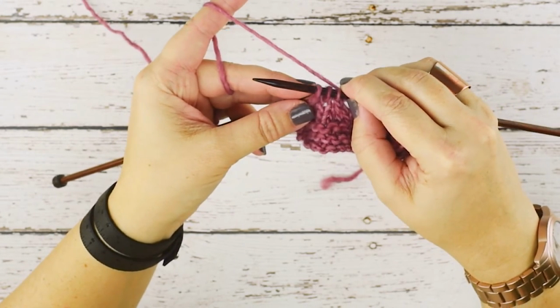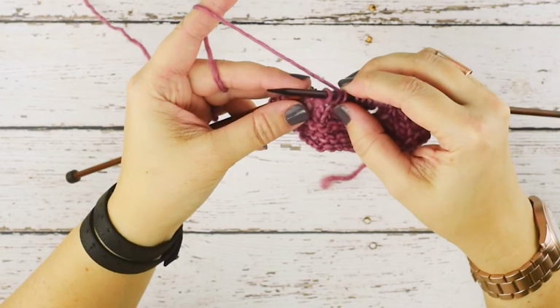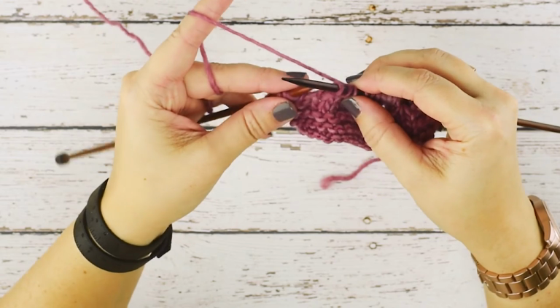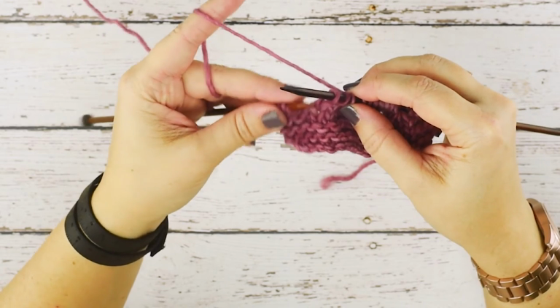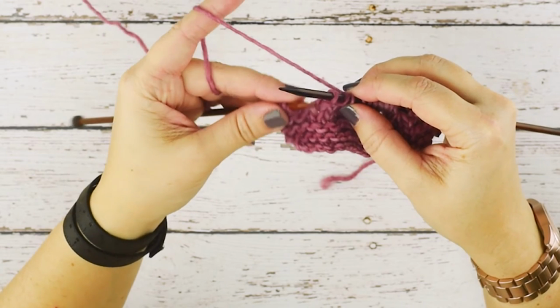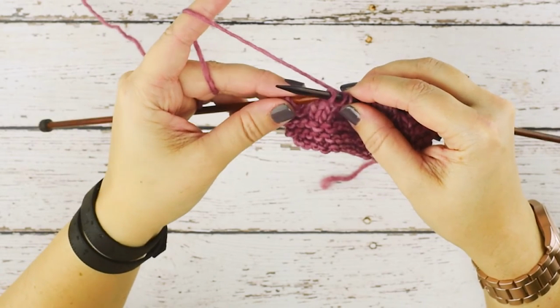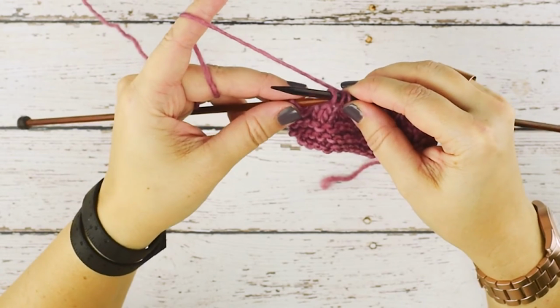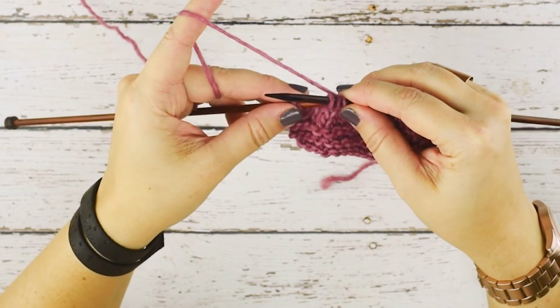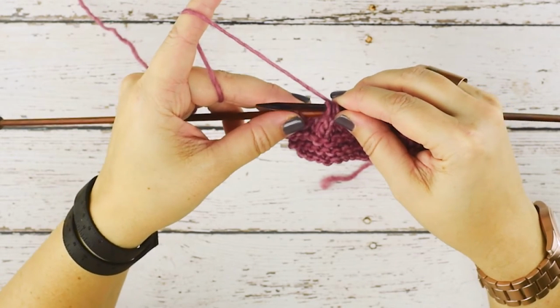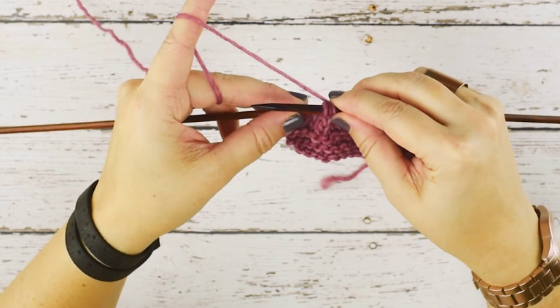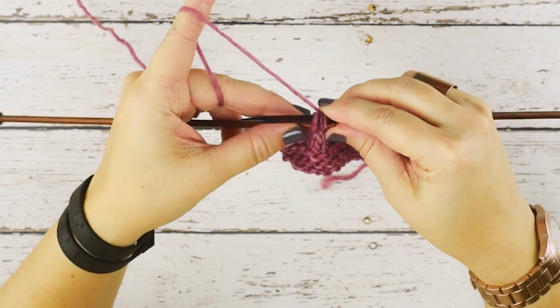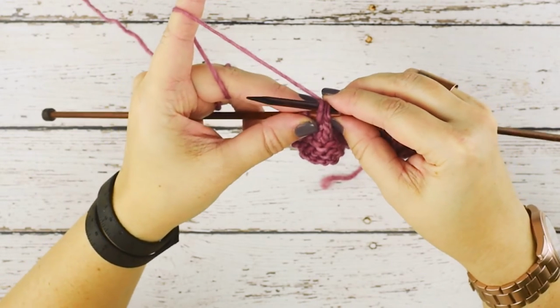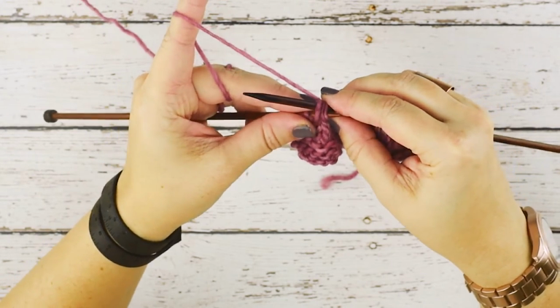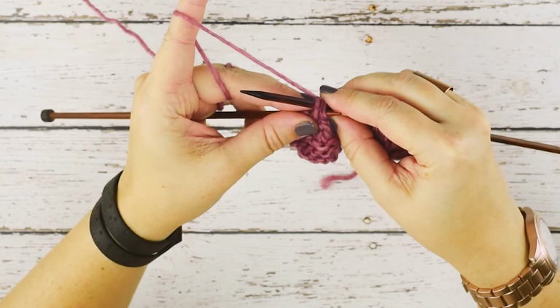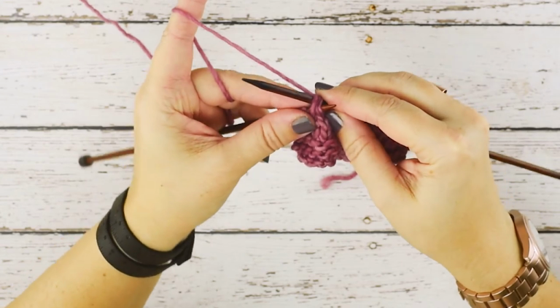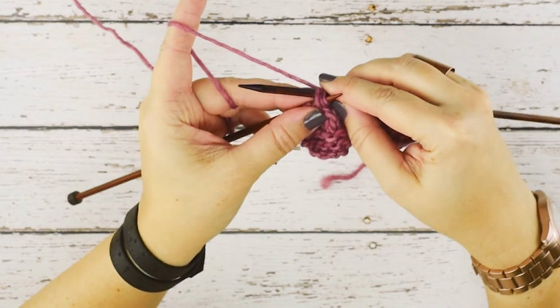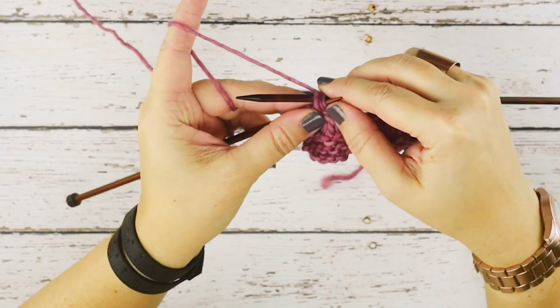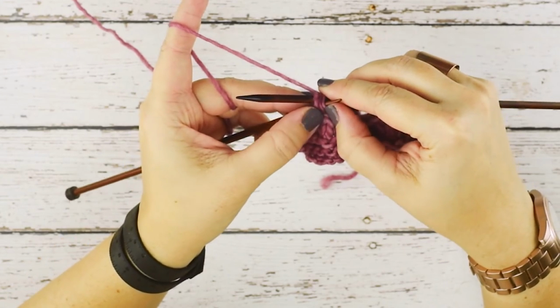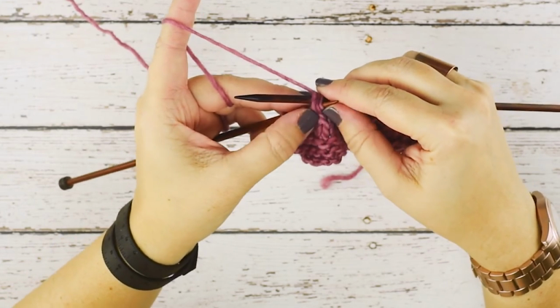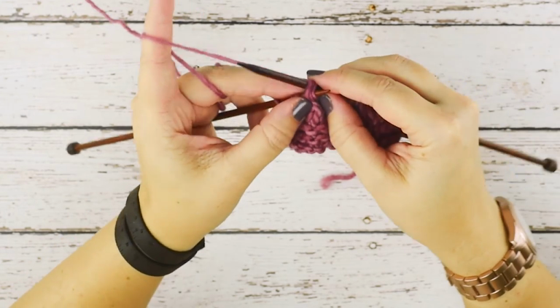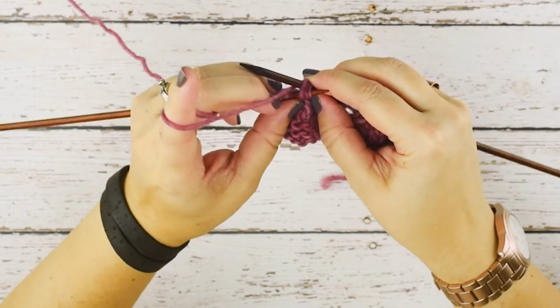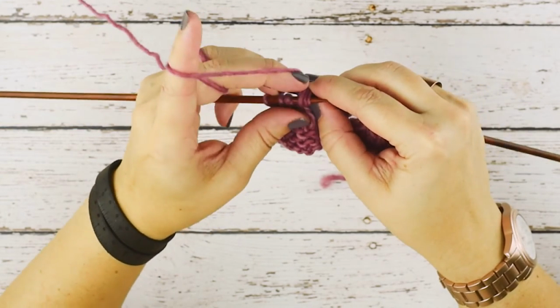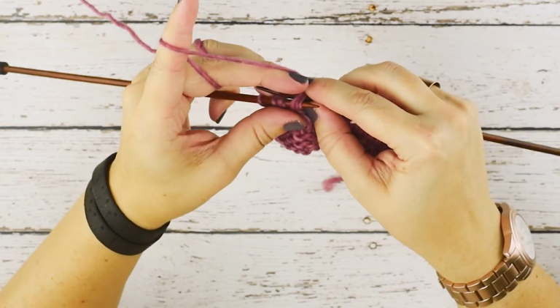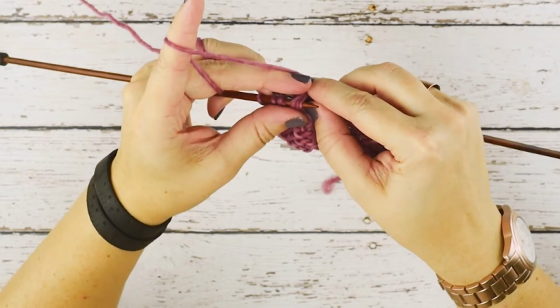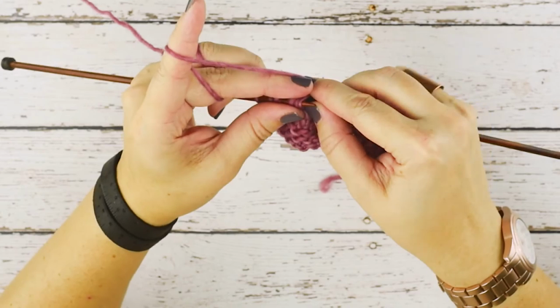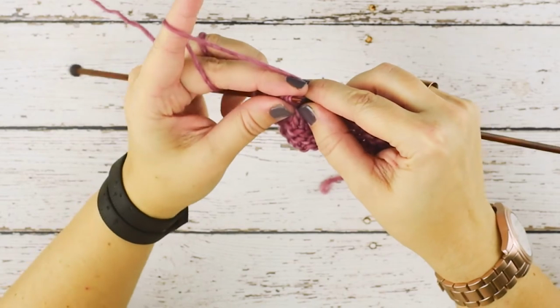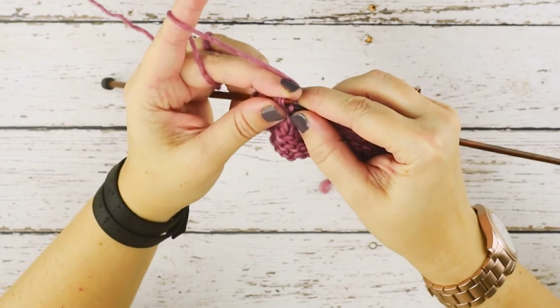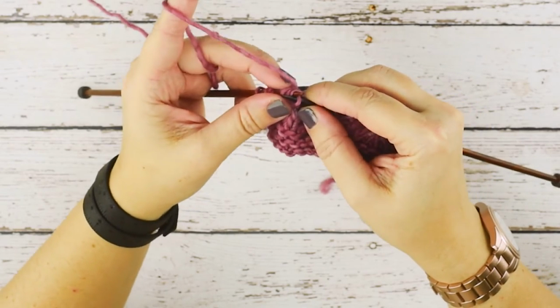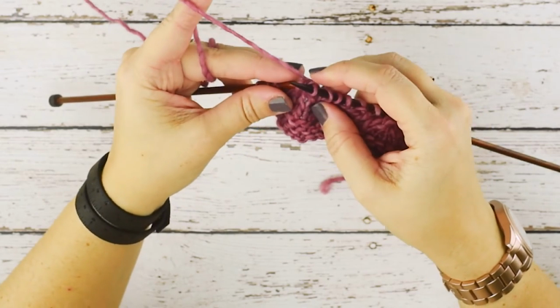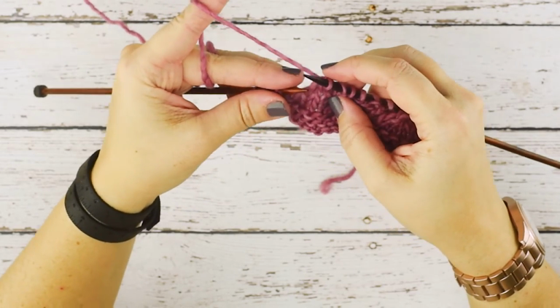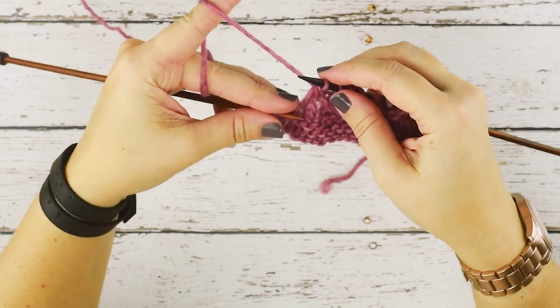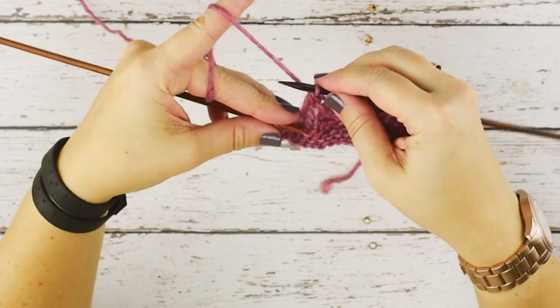And now we have the three stitches that were on our left hand needle now on our right. We're going to insert our left hand needle purlwise through all three stitches. You can see those right there. And we're simply going to knit those together. There we go.